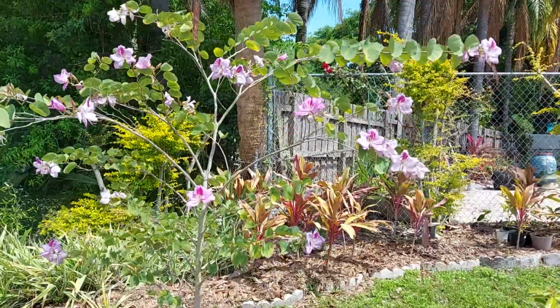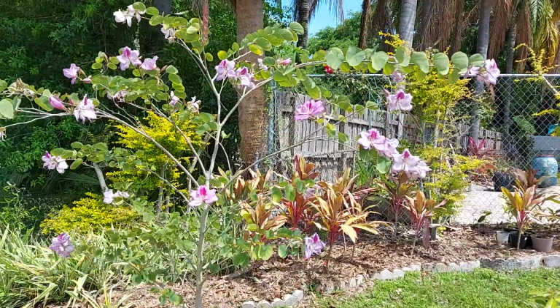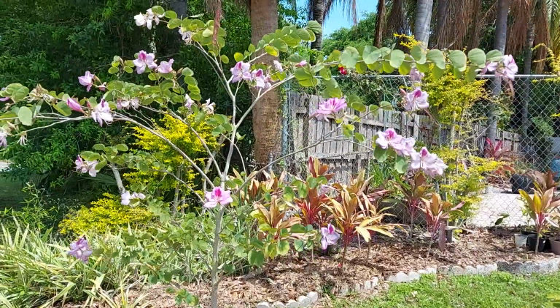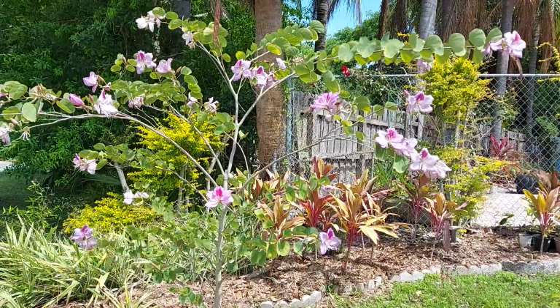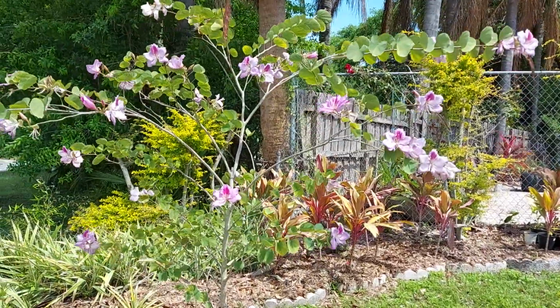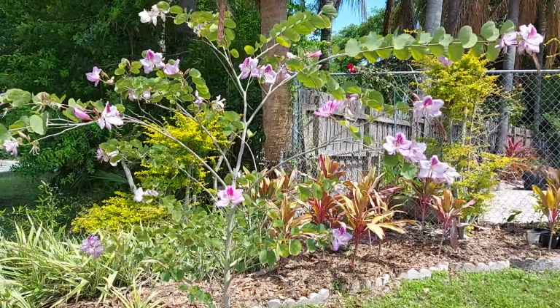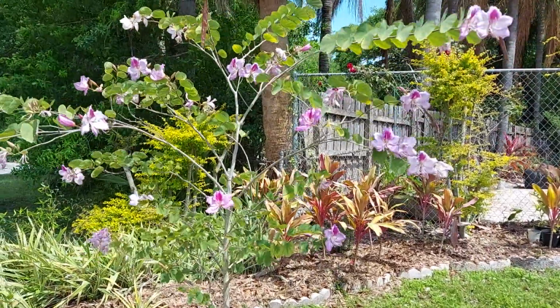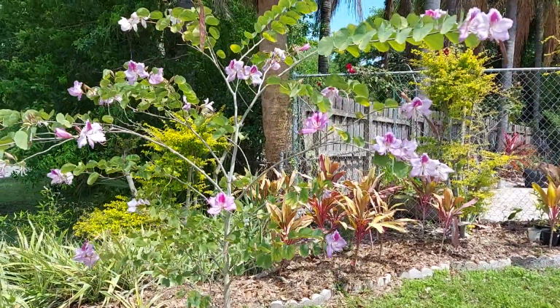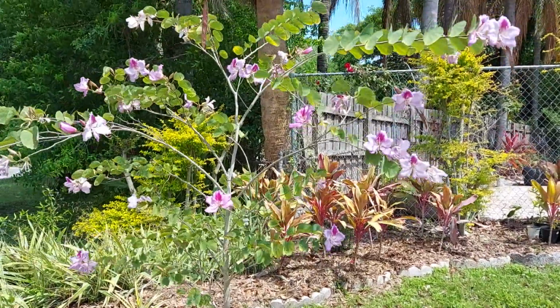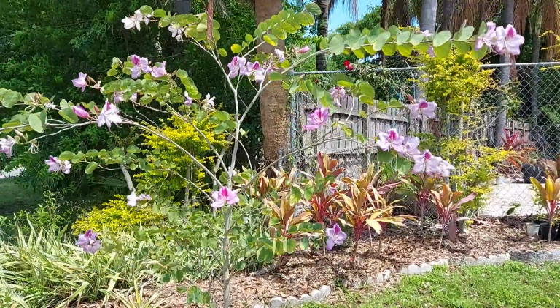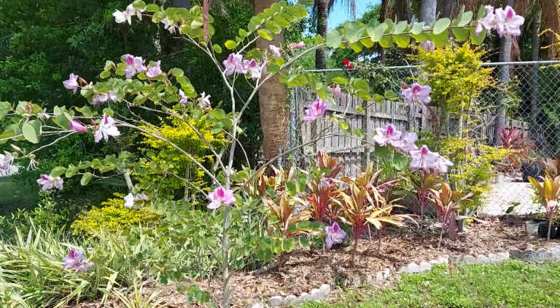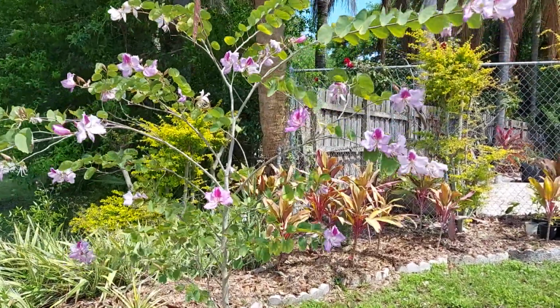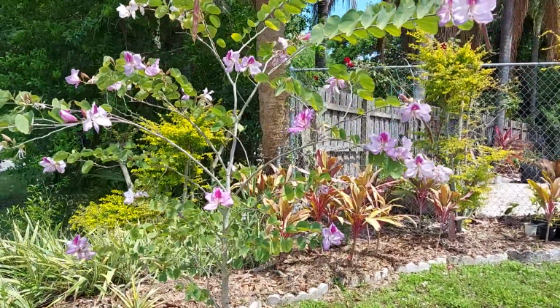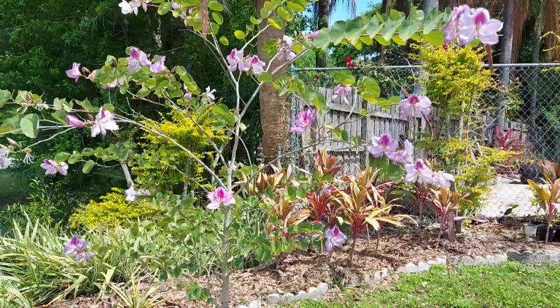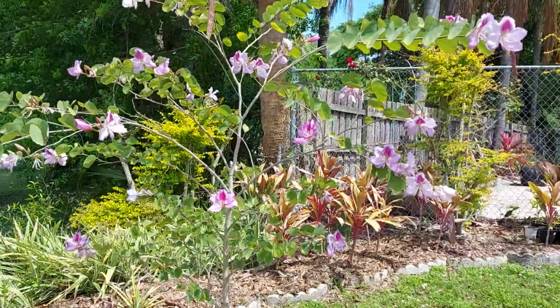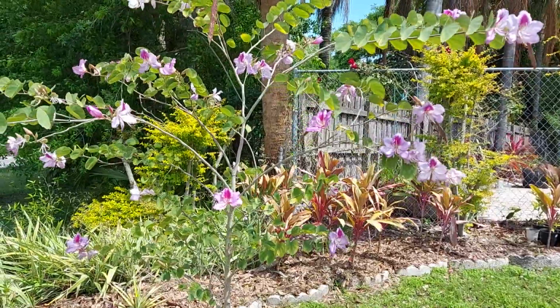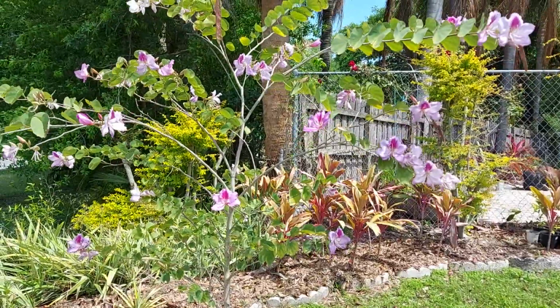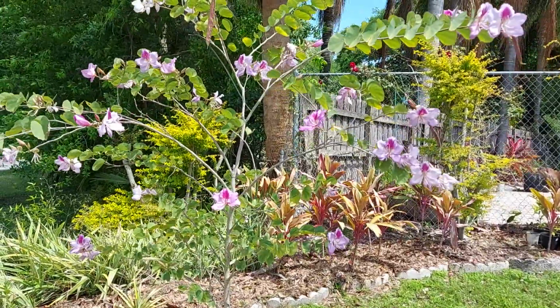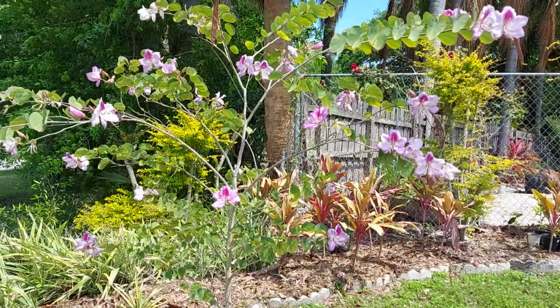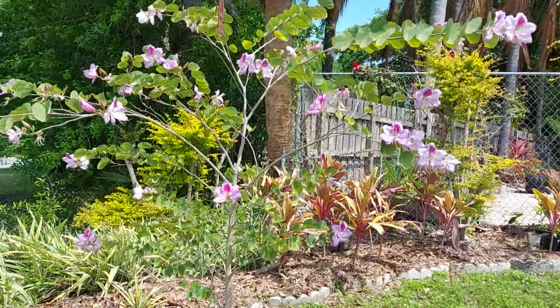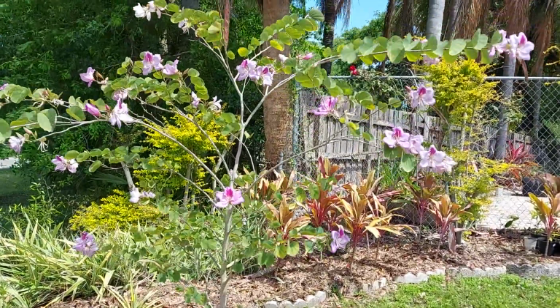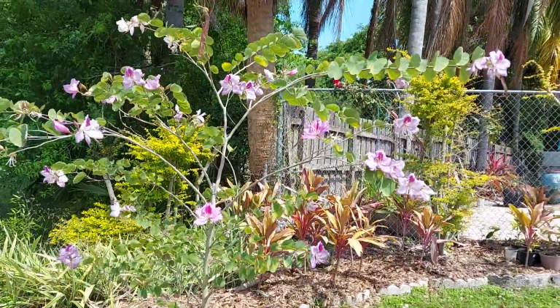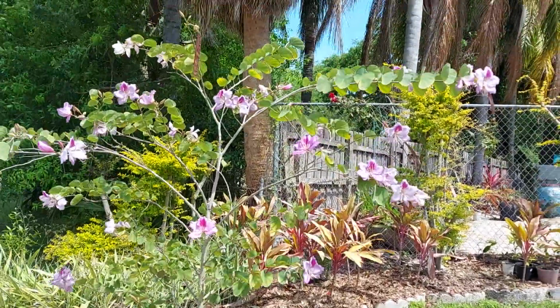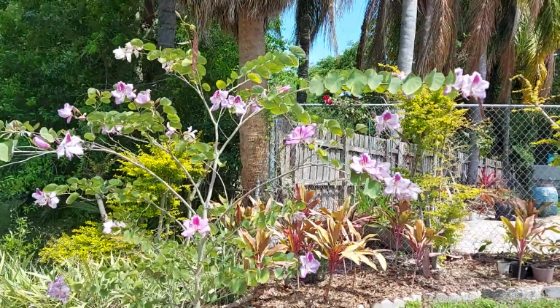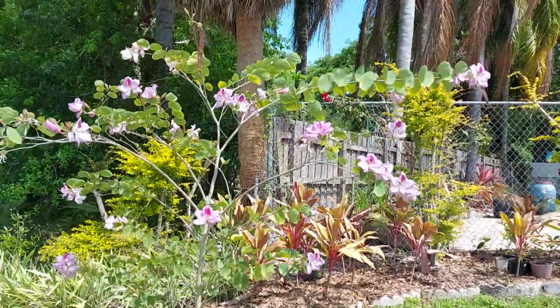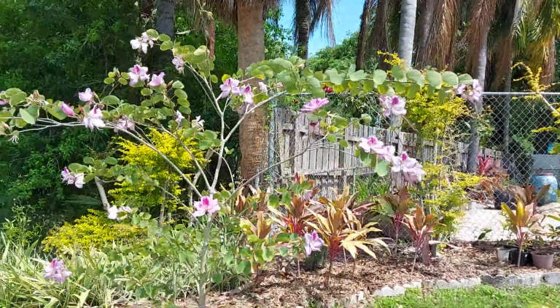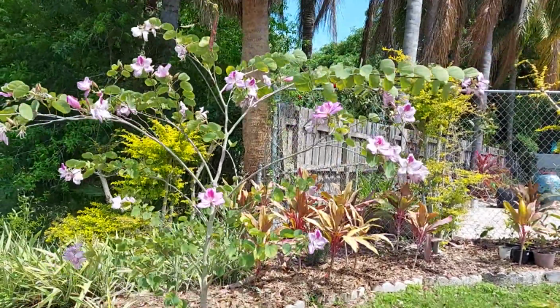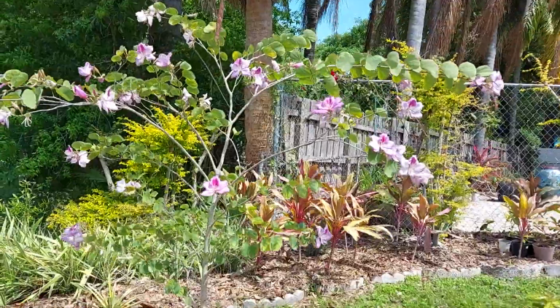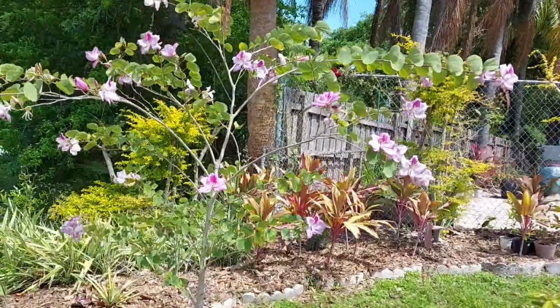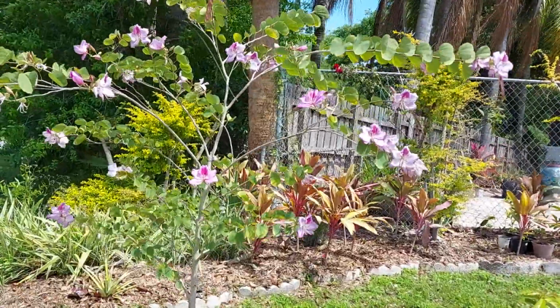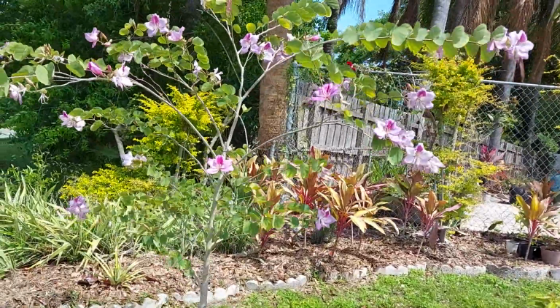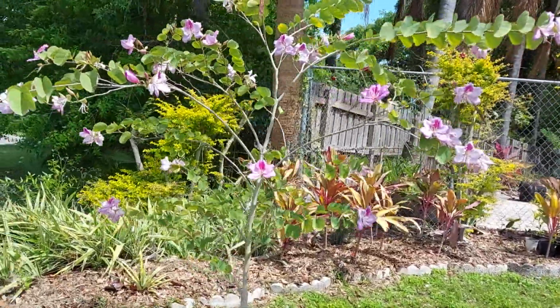Good morning, lovely people. Today is February 18, 2021. You are looking at the orchid tree. So beautiful.